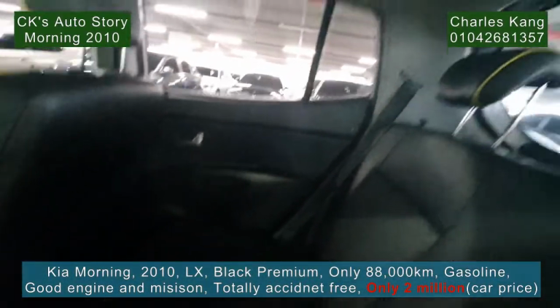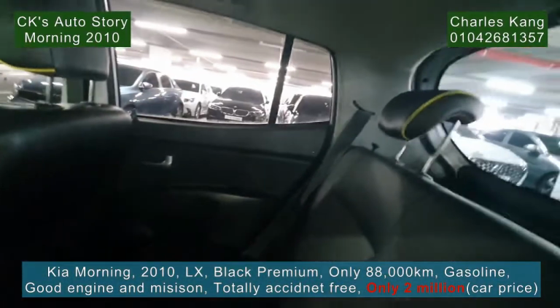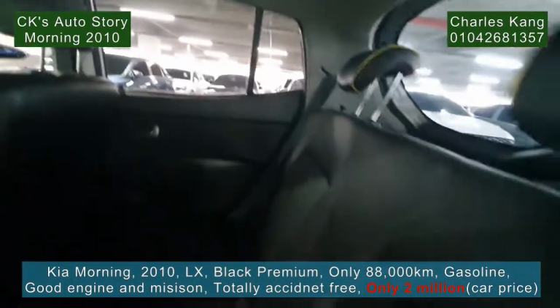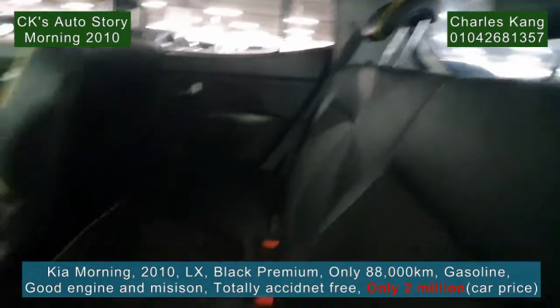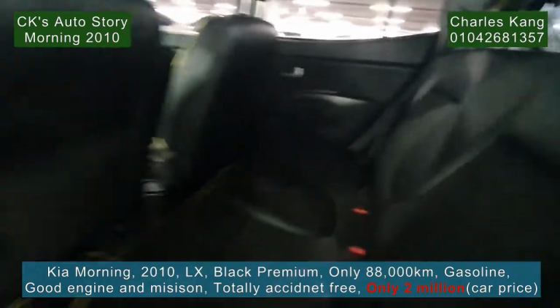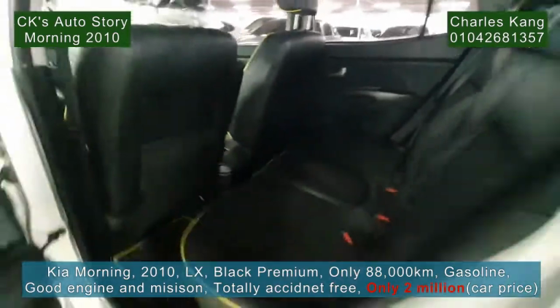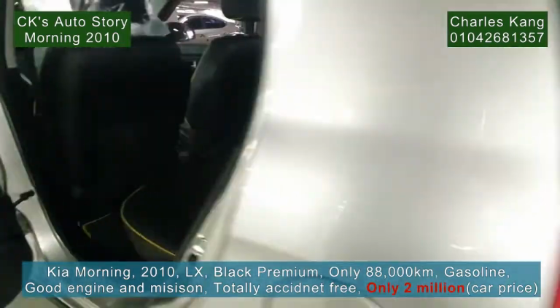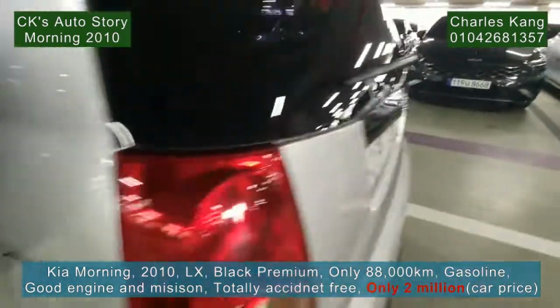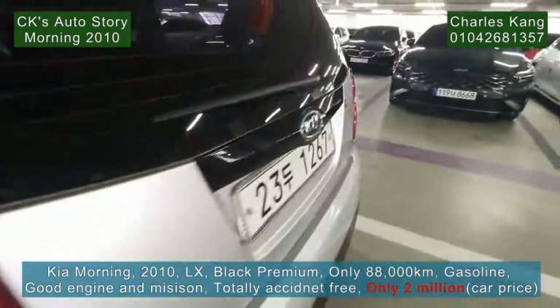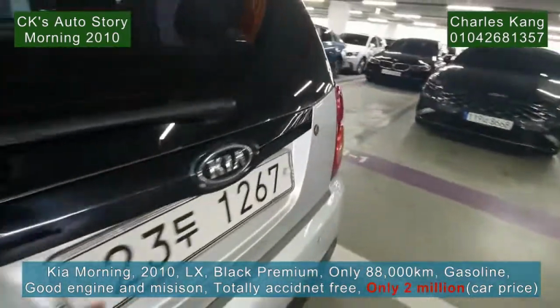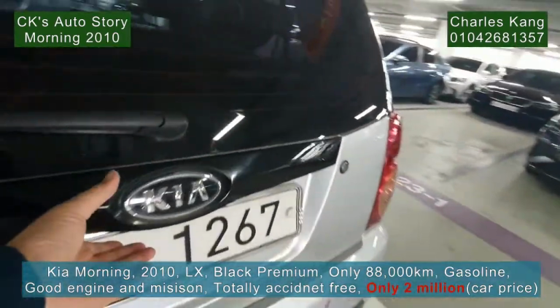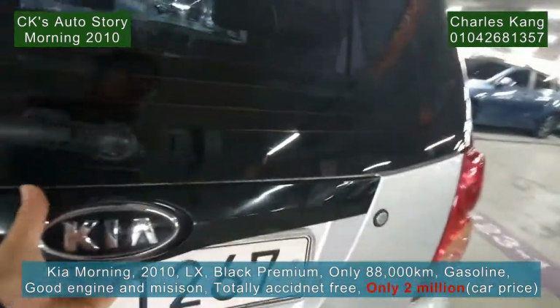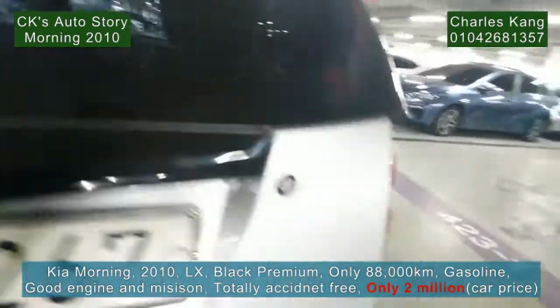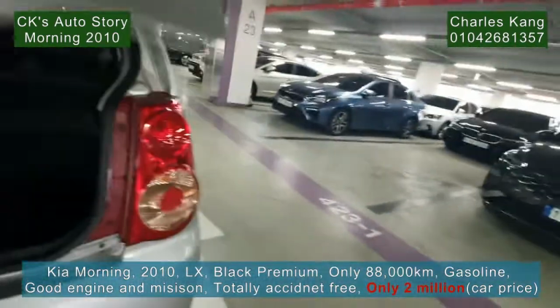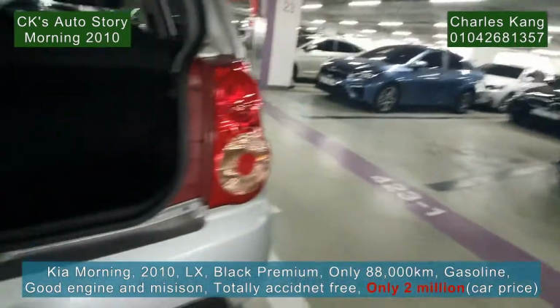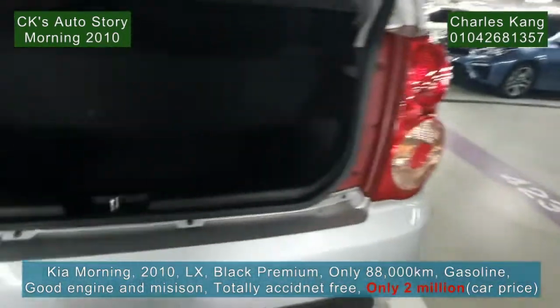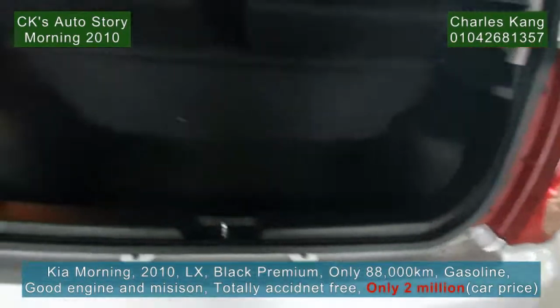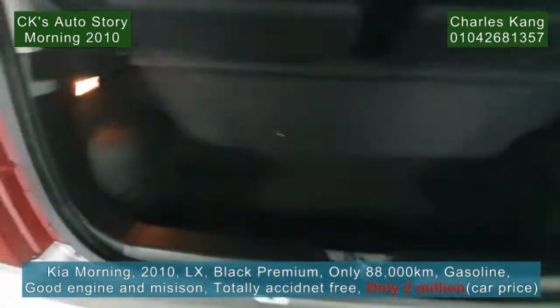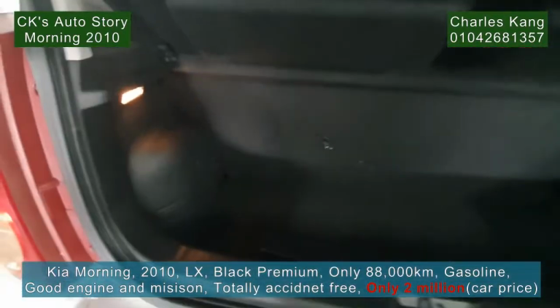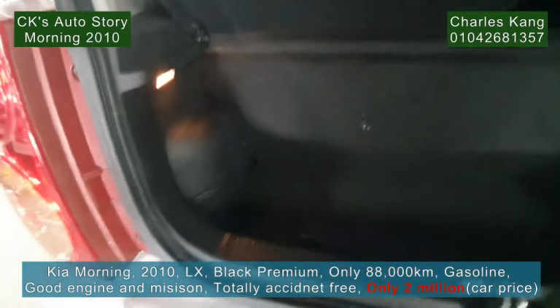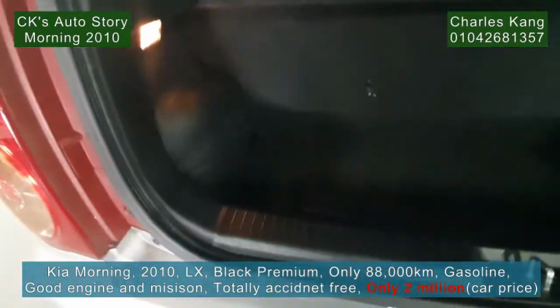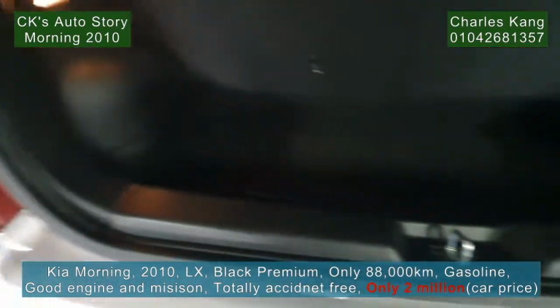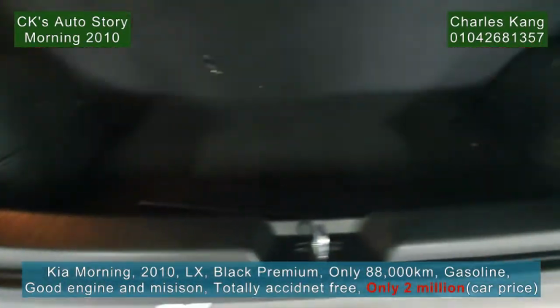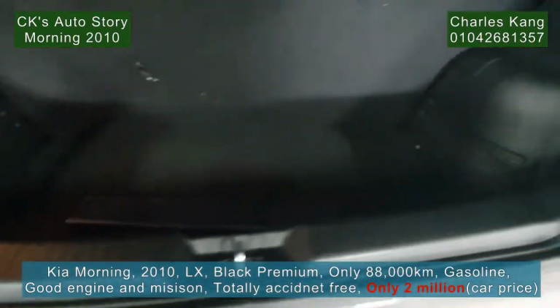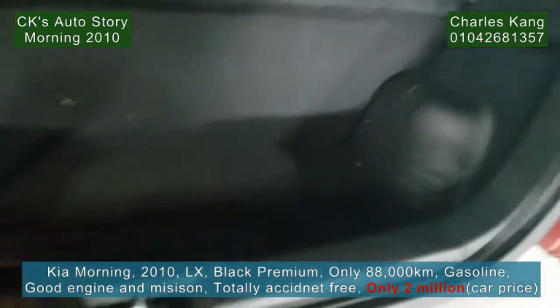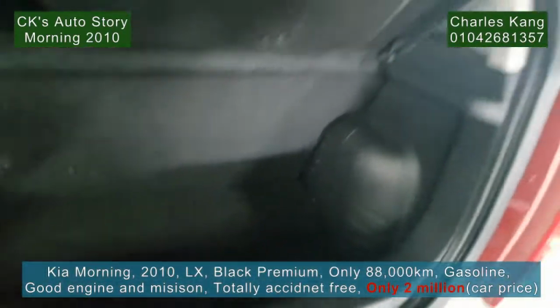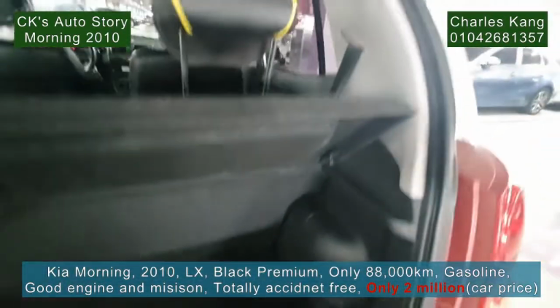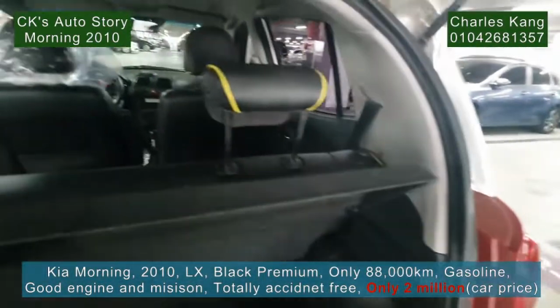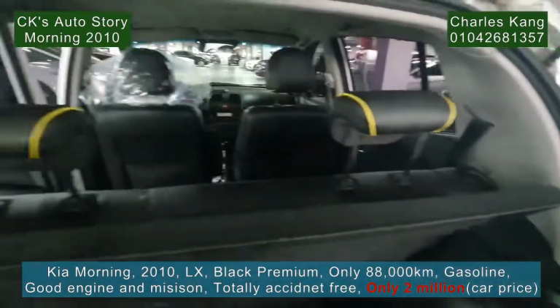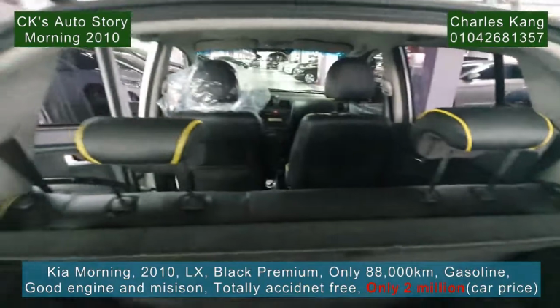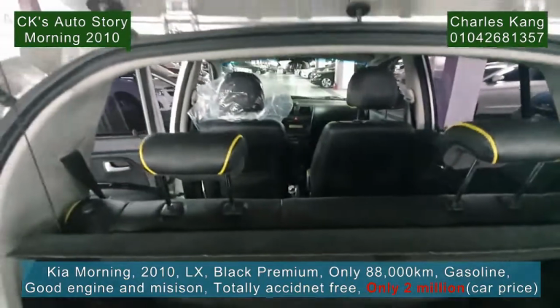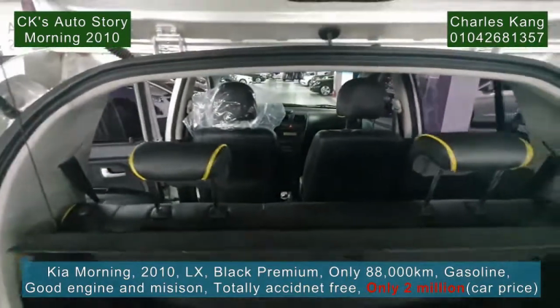The seats are very nice. The back seat is also very clean. The trunk is also very clean — very nice, very good.